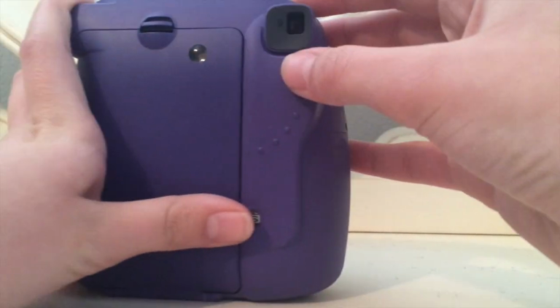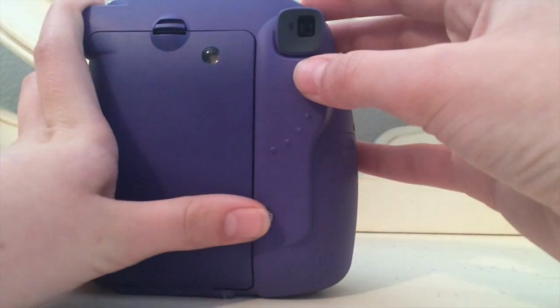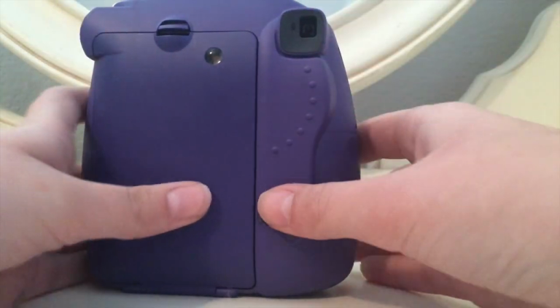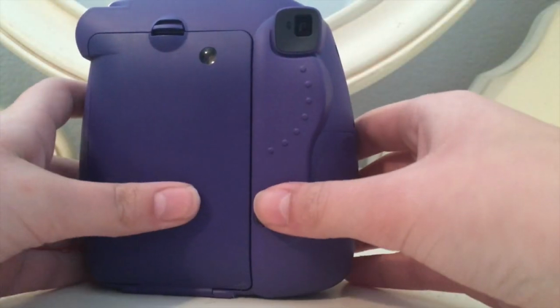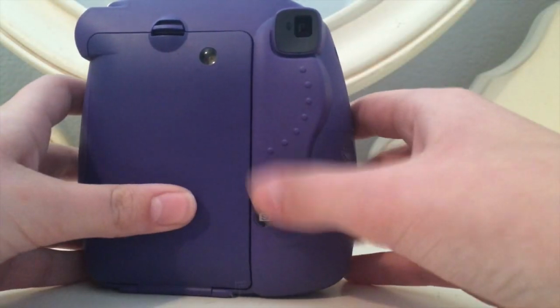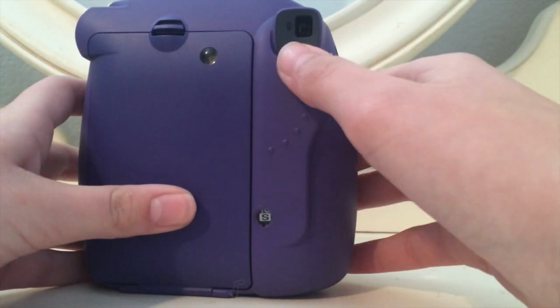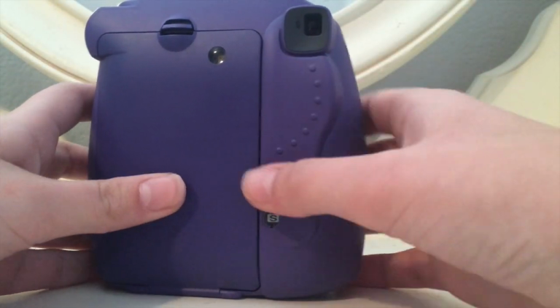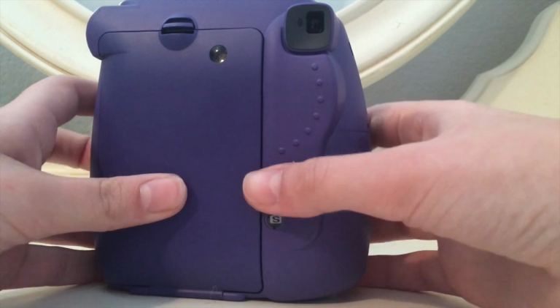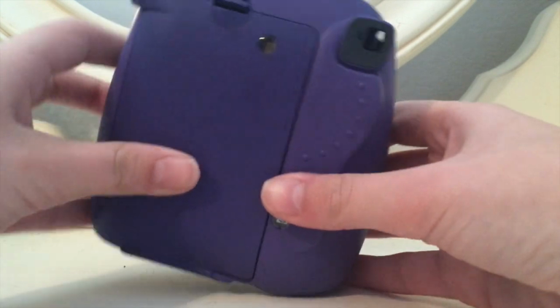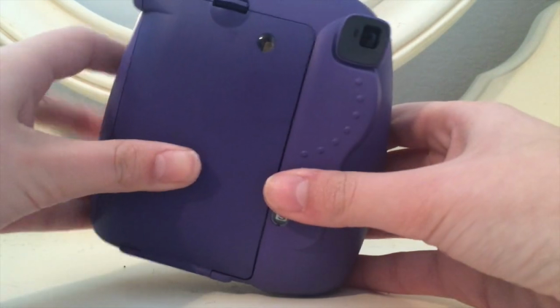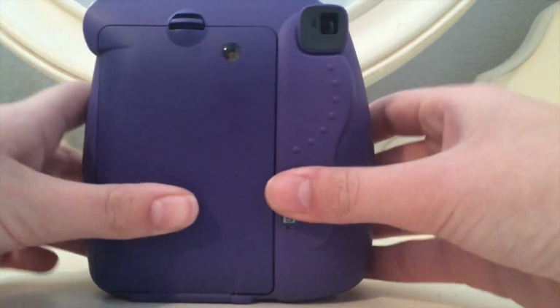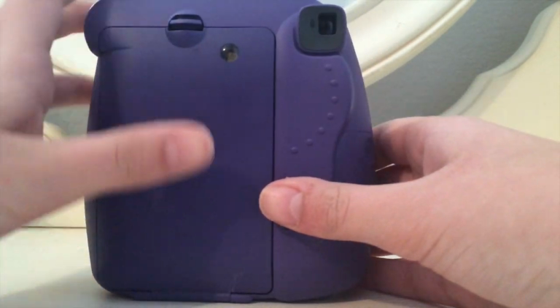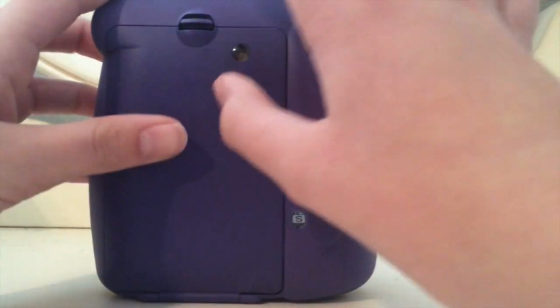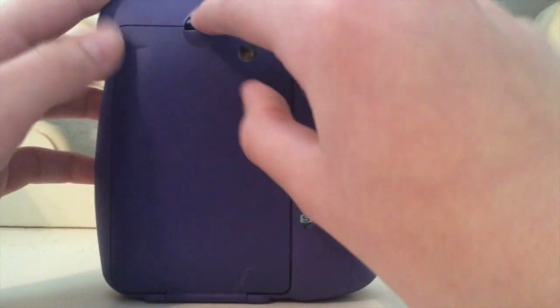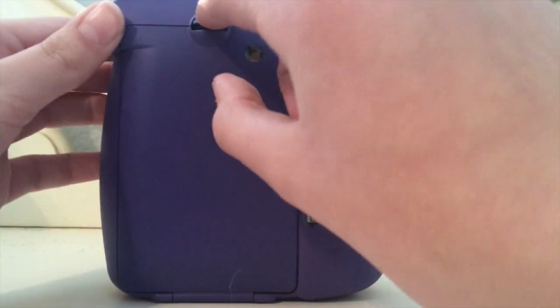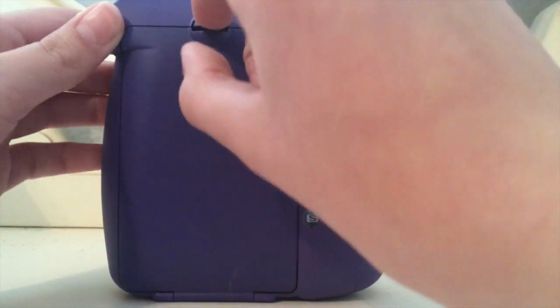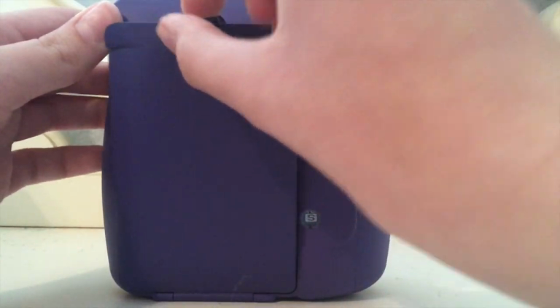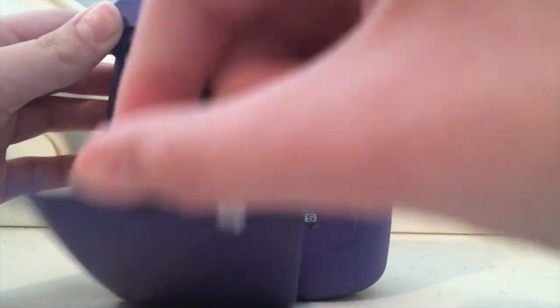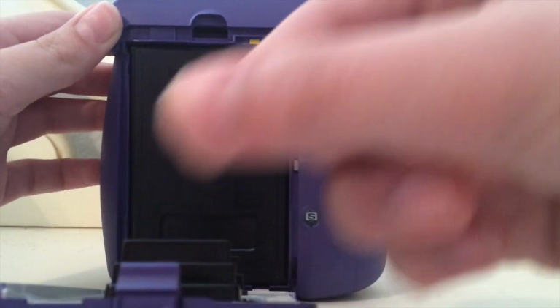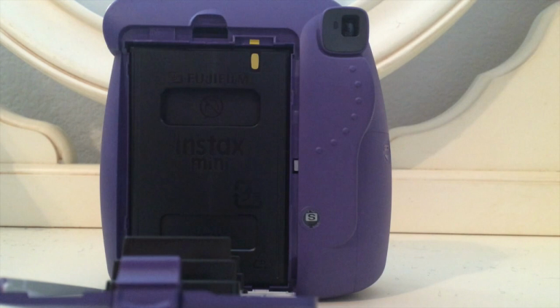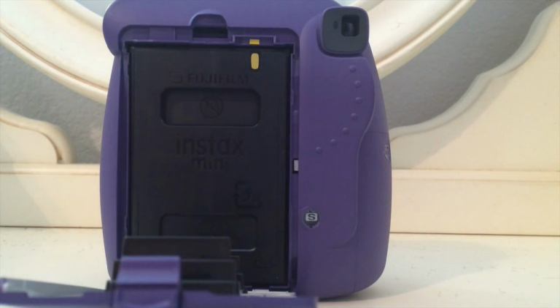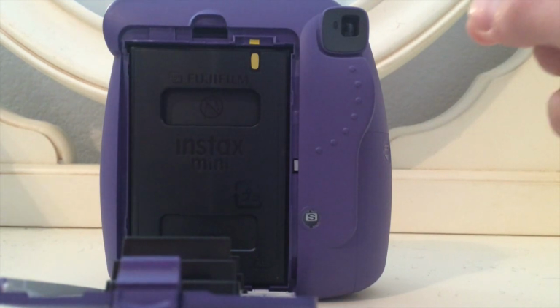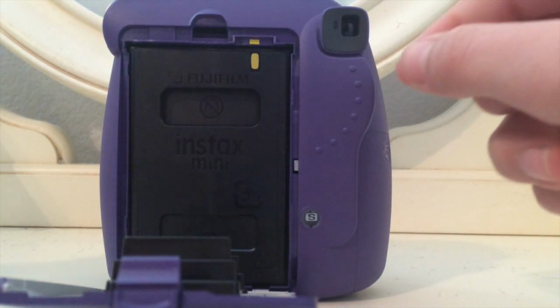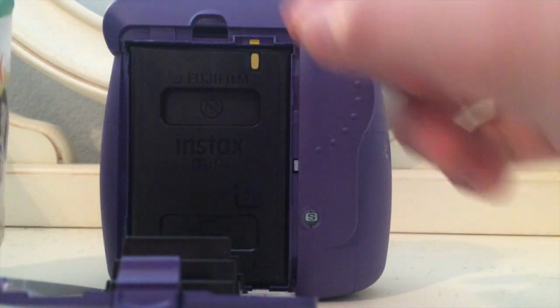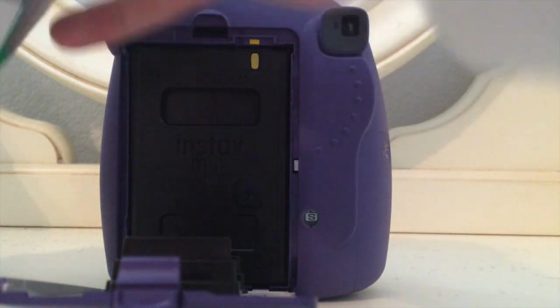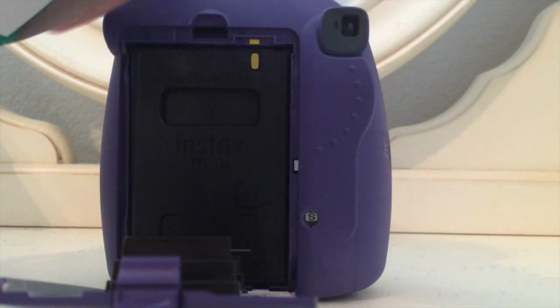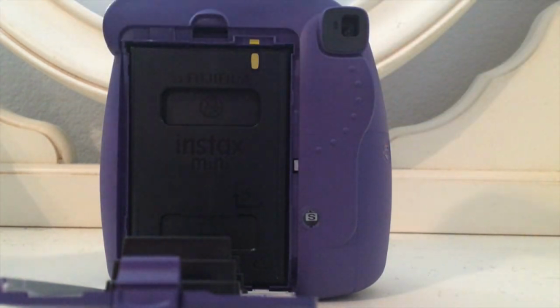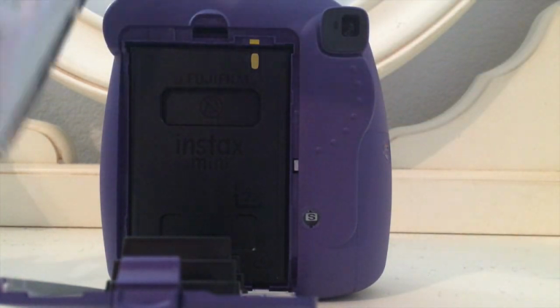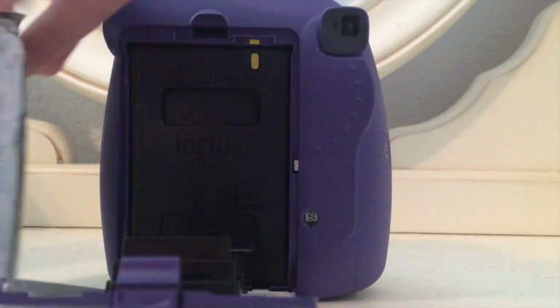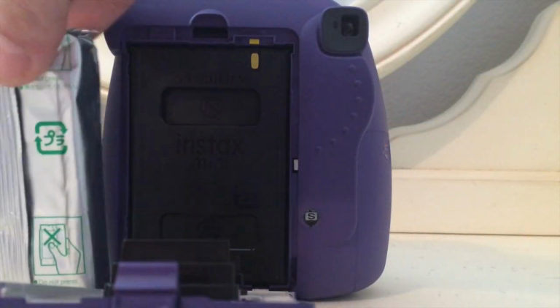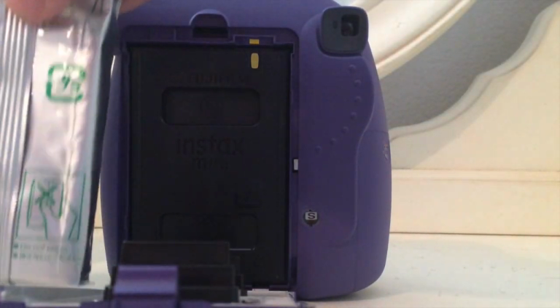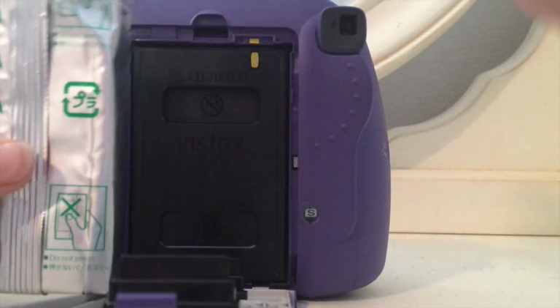Now it's time to show you where the film goes in. There's a little place — if you can see — this is where your film goes in. Each film, you can take 10 photos with.